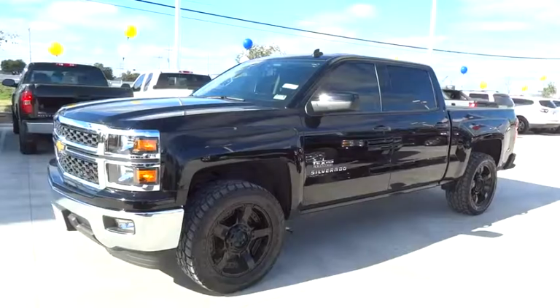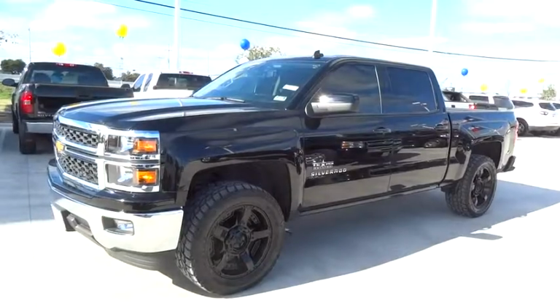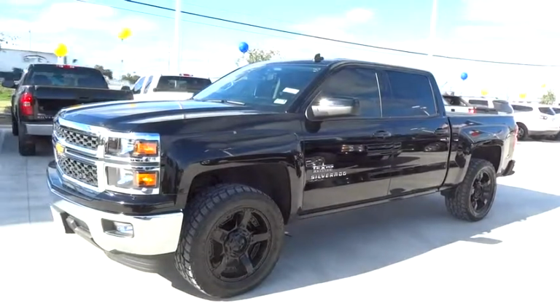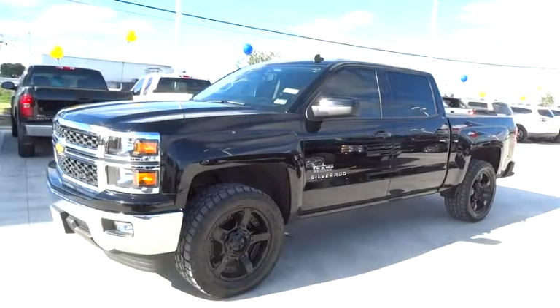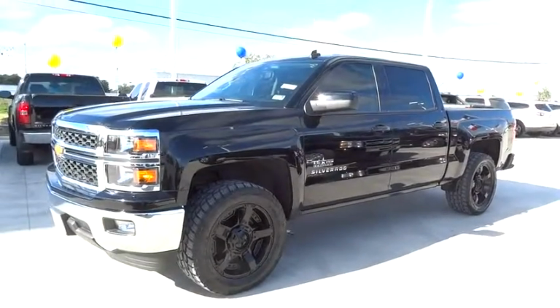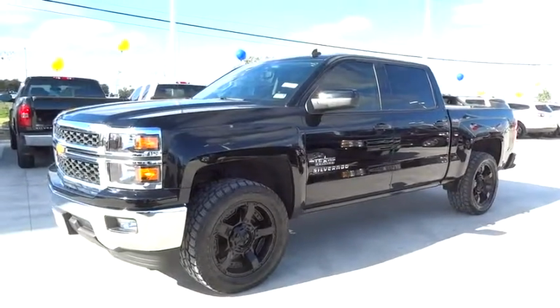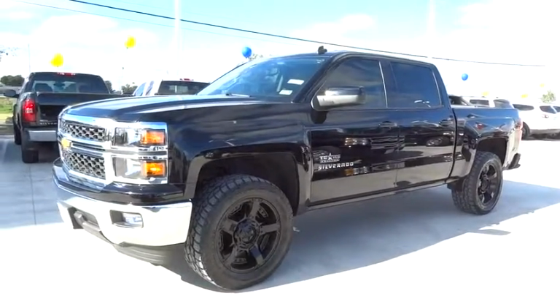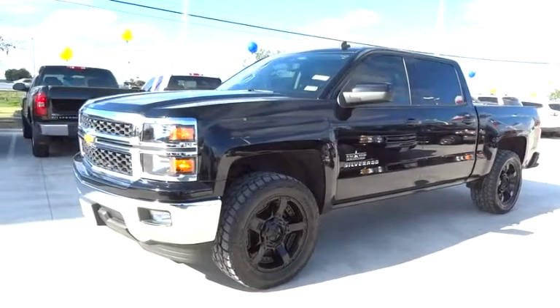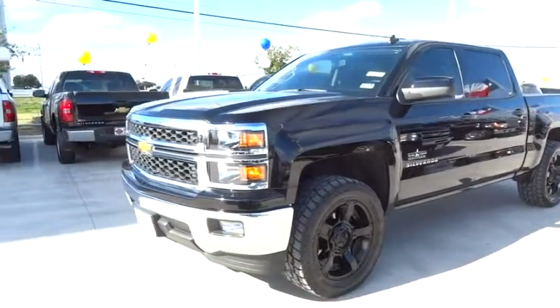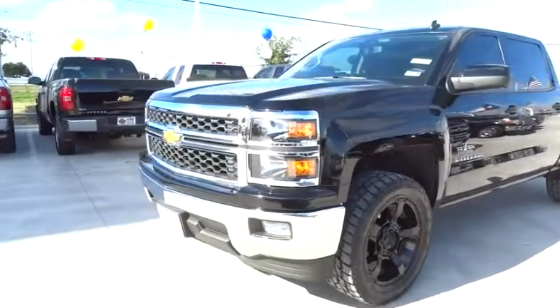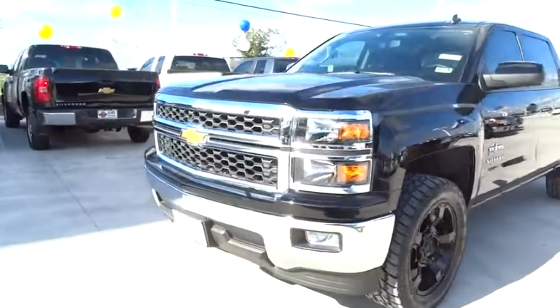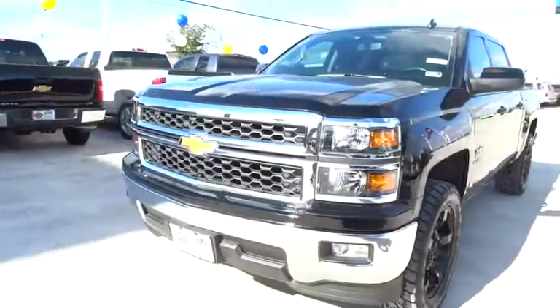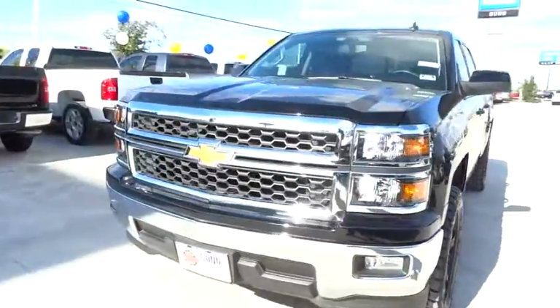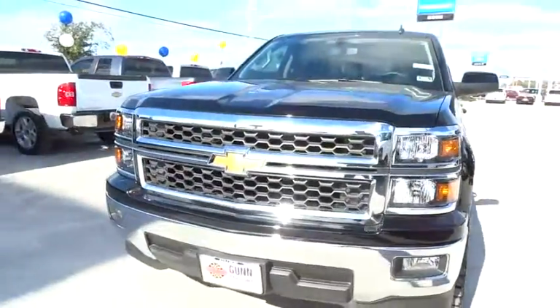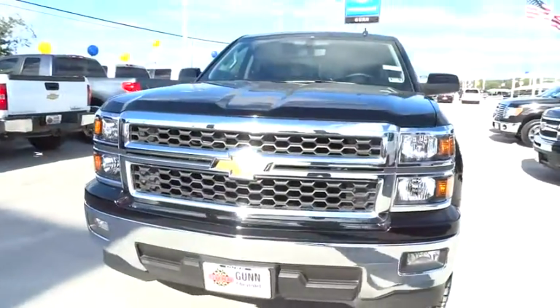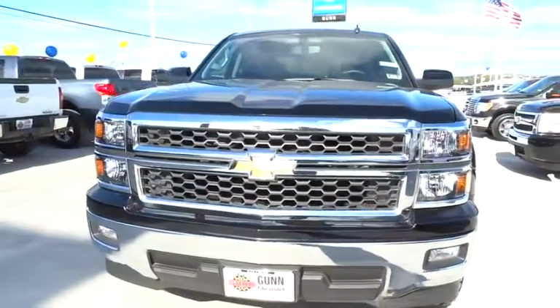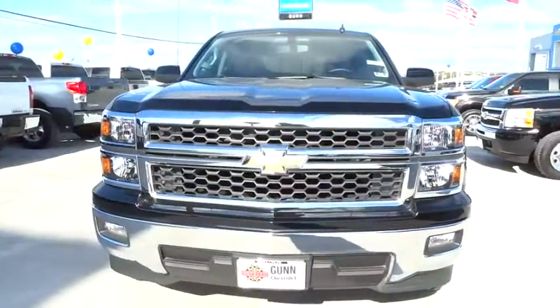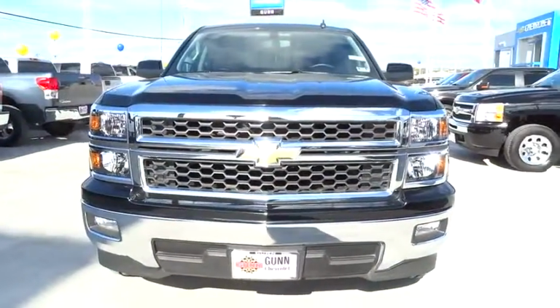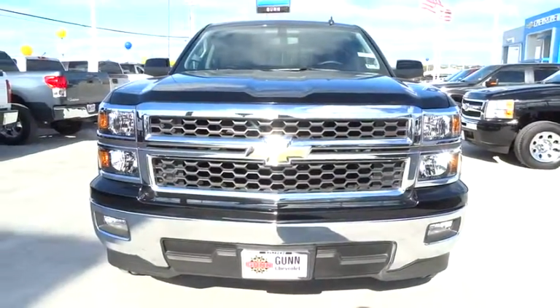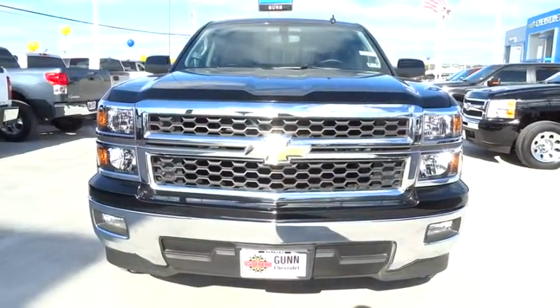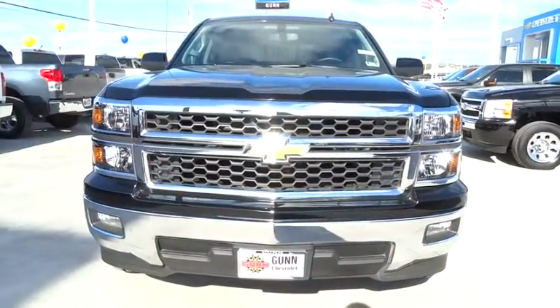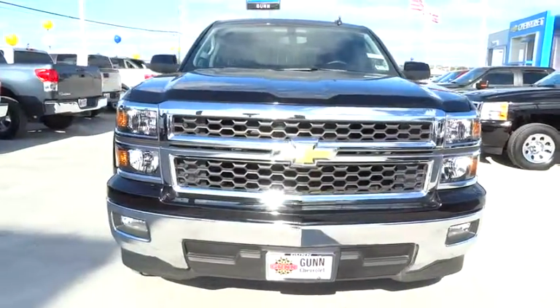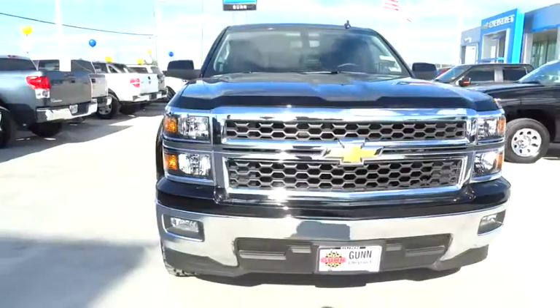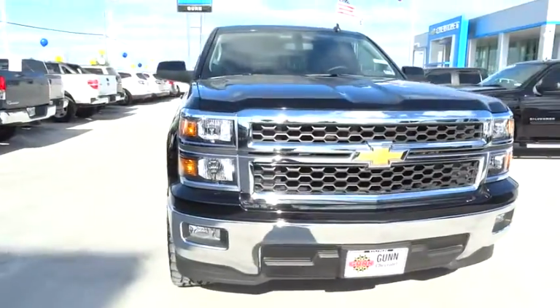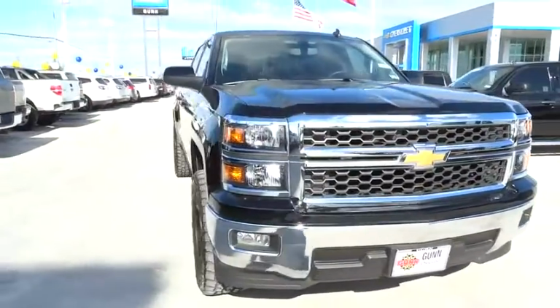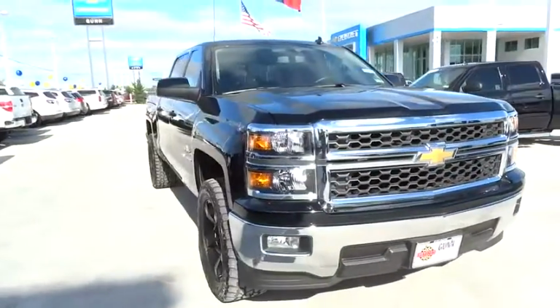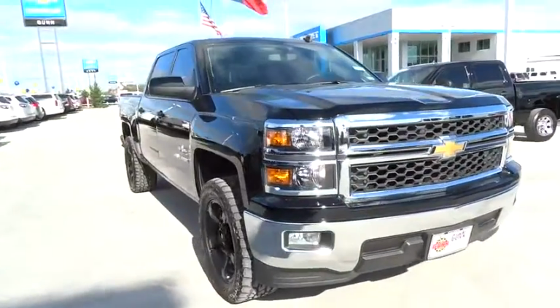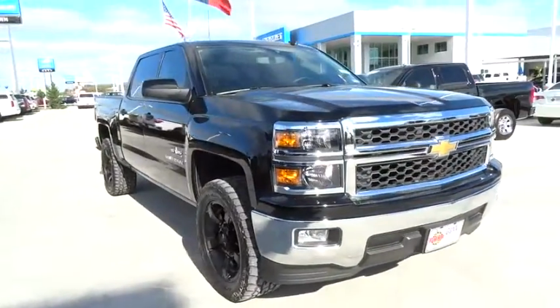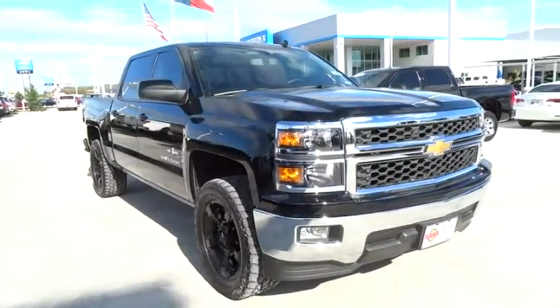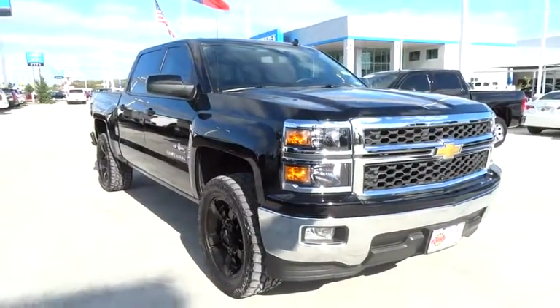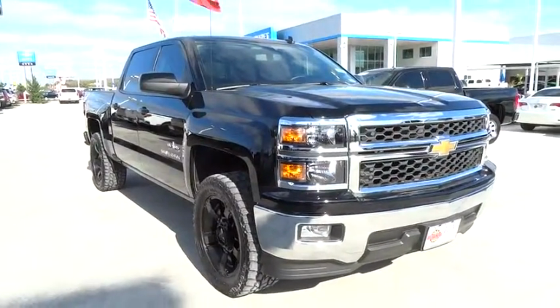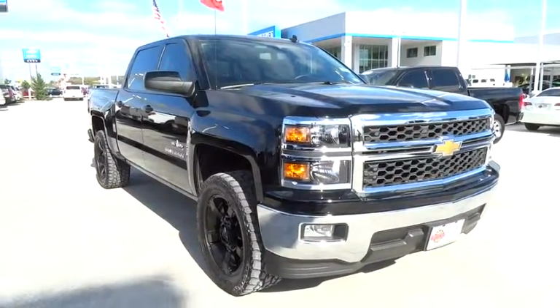The 2014 Silverado 1500. The Chevy Silverado 1500 has the lowest cost of ownership of any full-size pickup and is priced below $35,000. This vehicle has less than 15,000 miles.